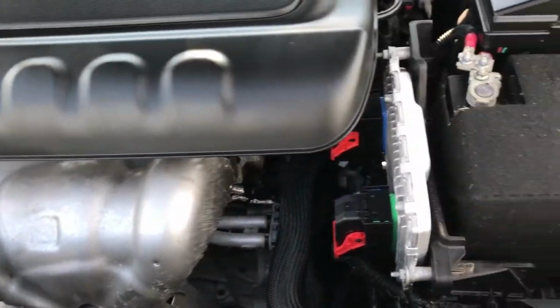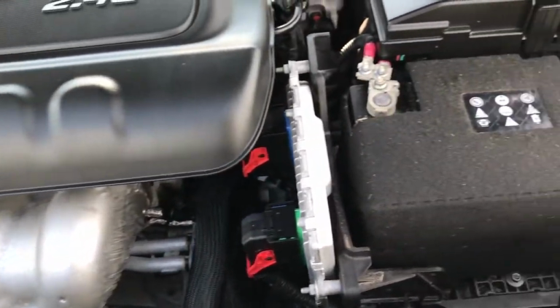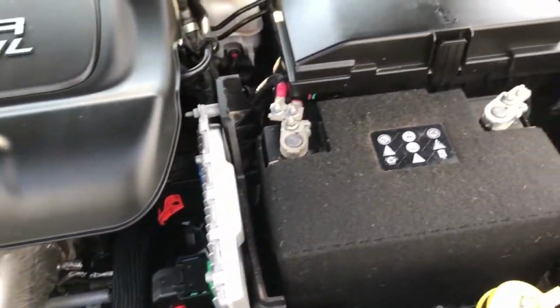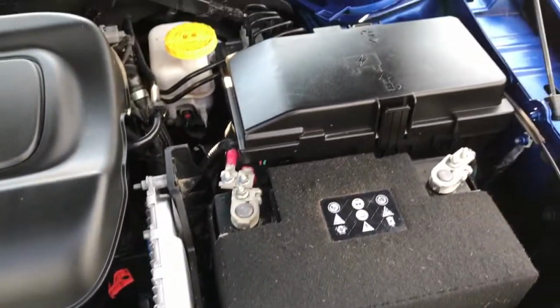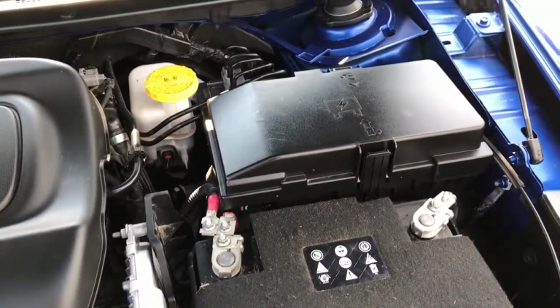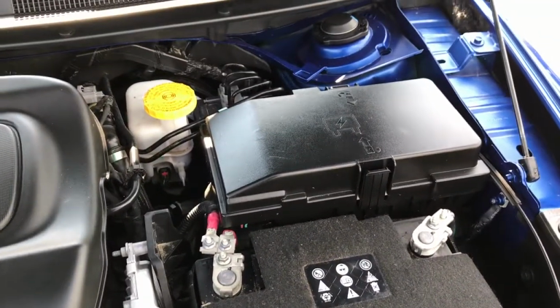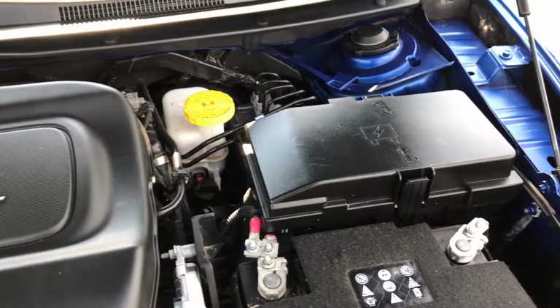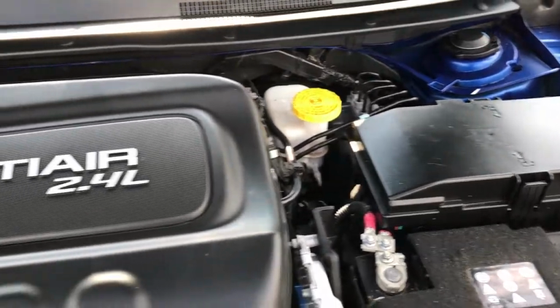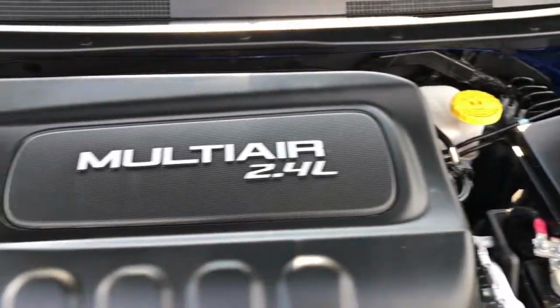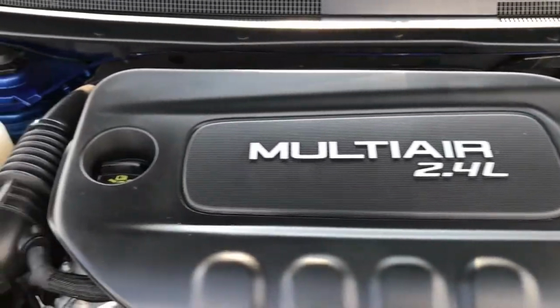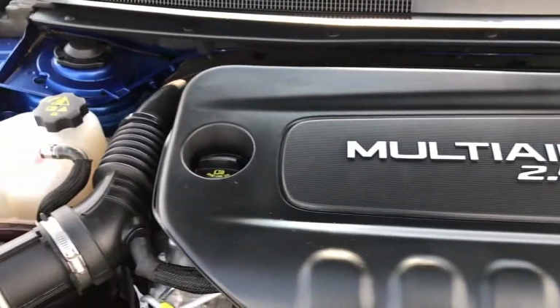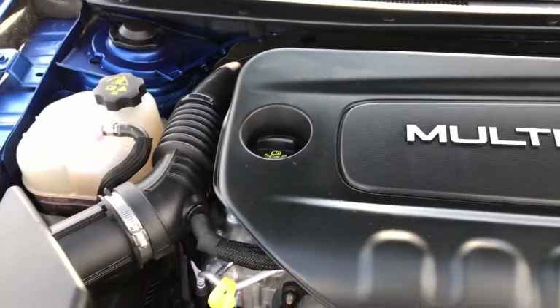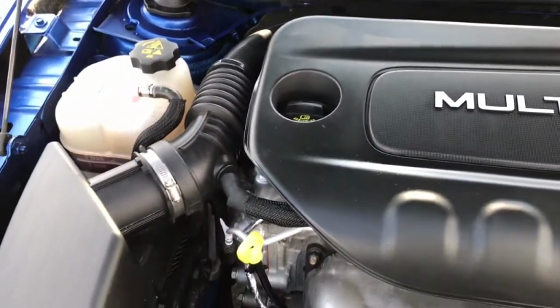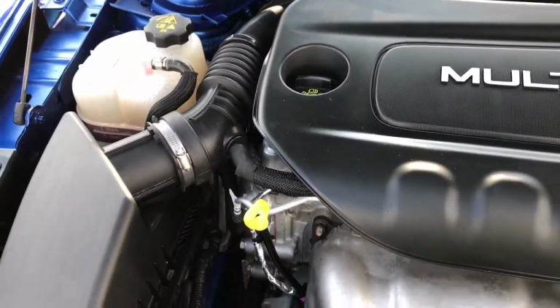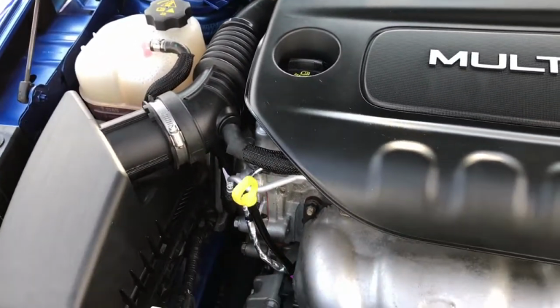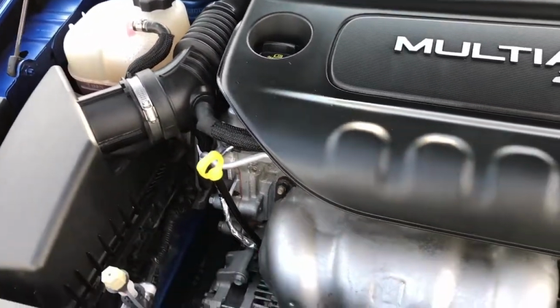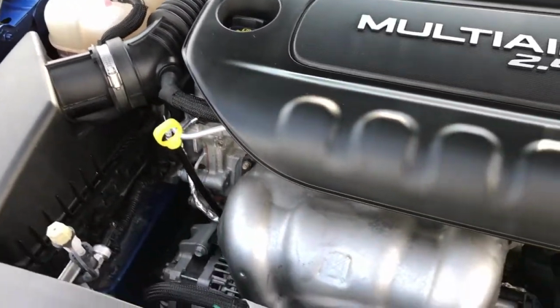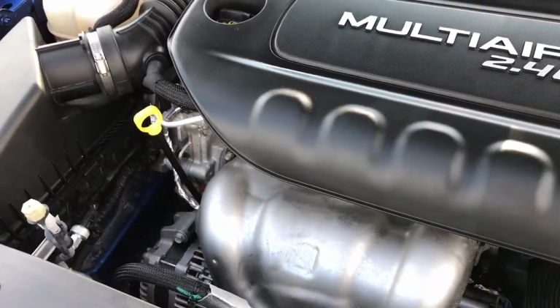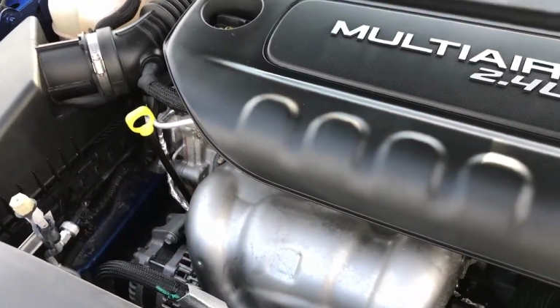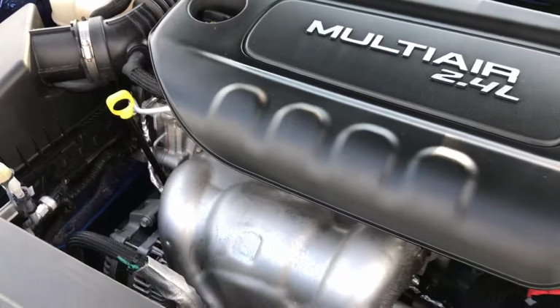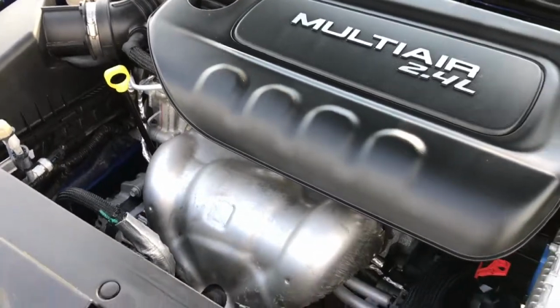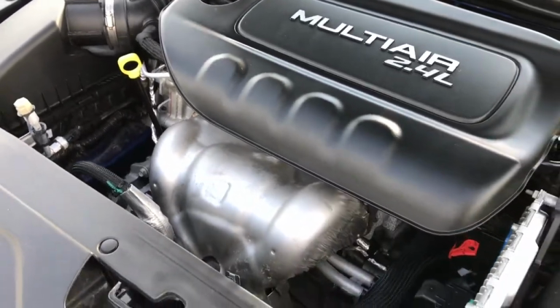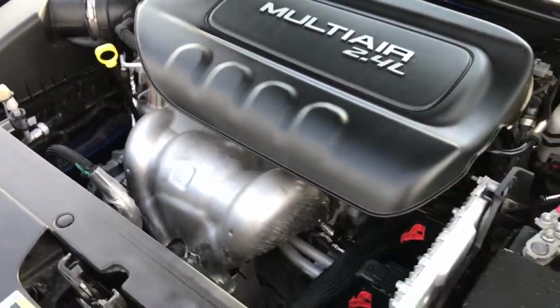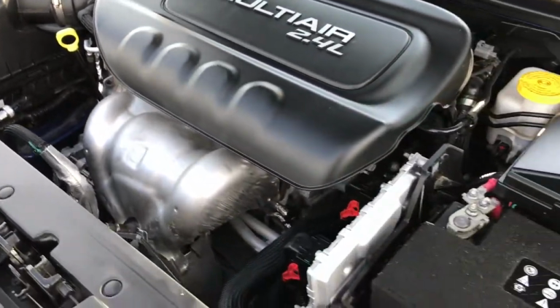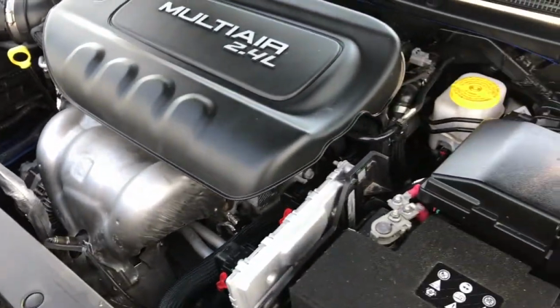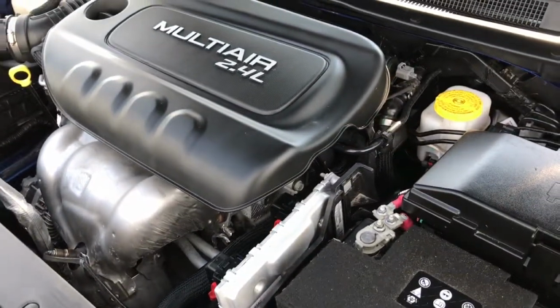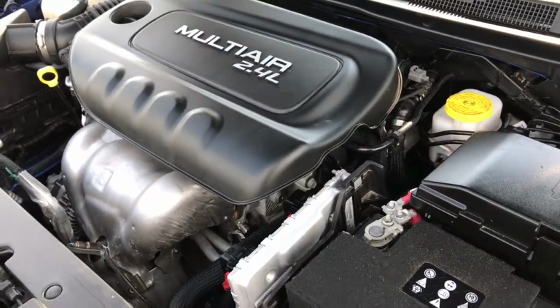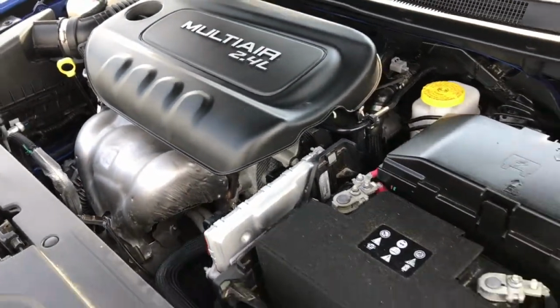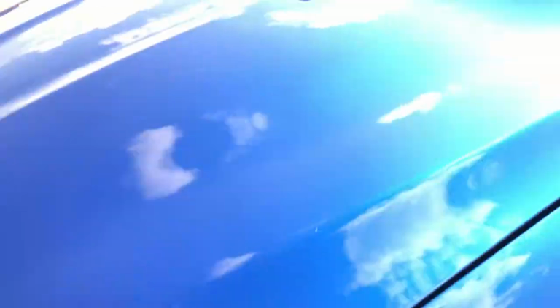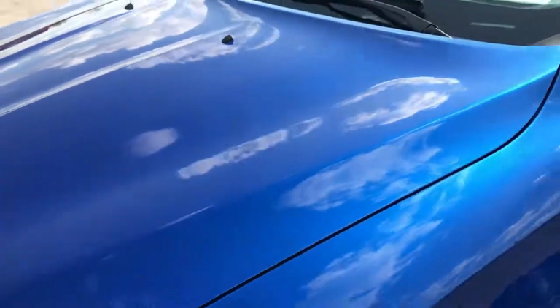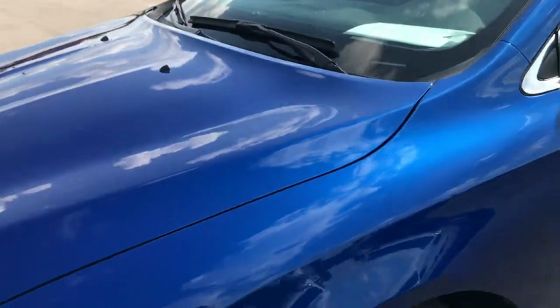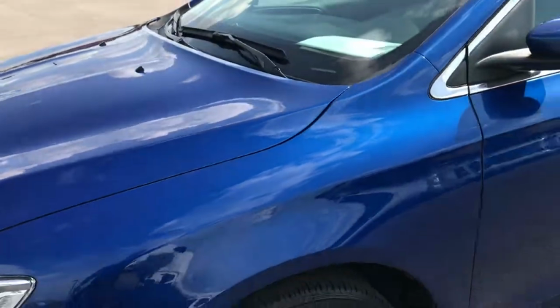This car has been fully safetied and inspected by our Chrysler certified technicians. It has a fresh oil and filter change, all the fluids have been checked and topped off, and this car is 100% ready to go.